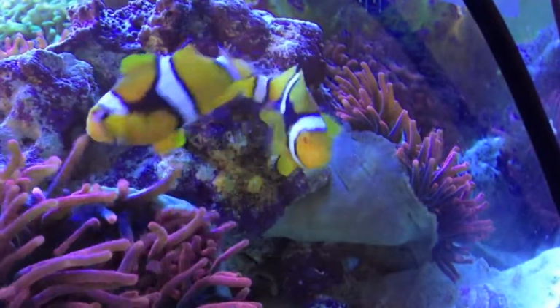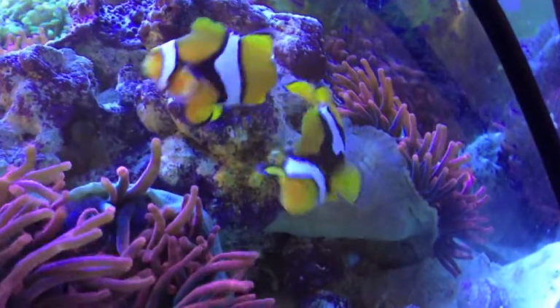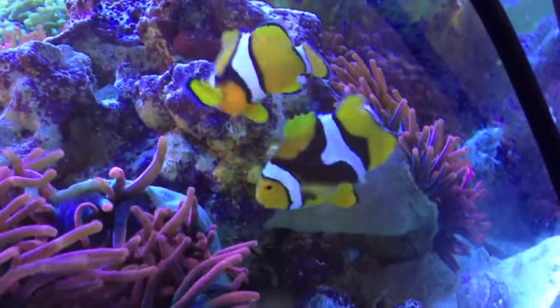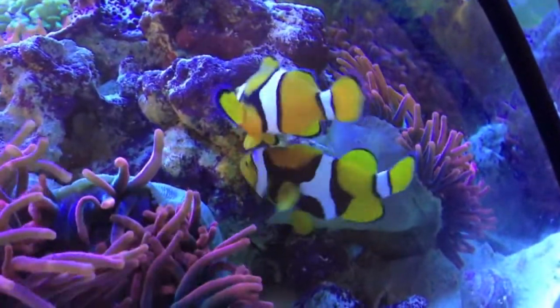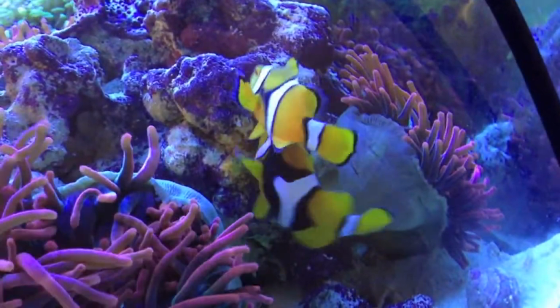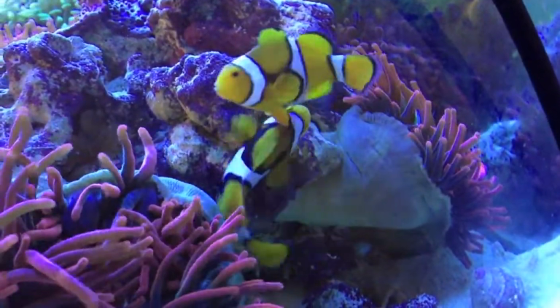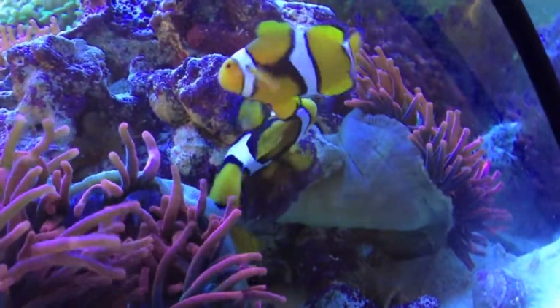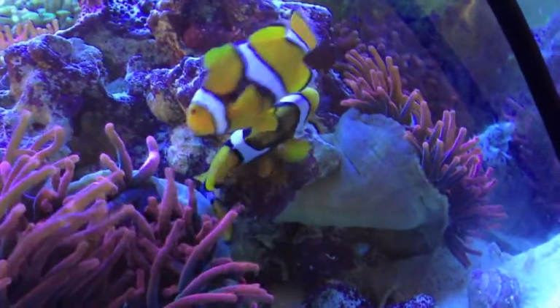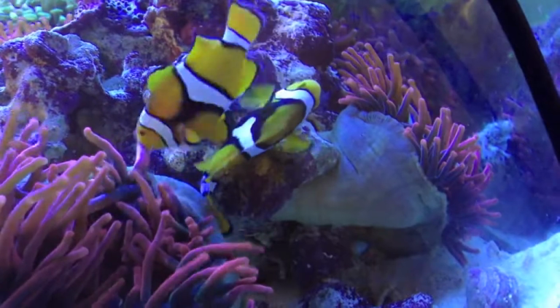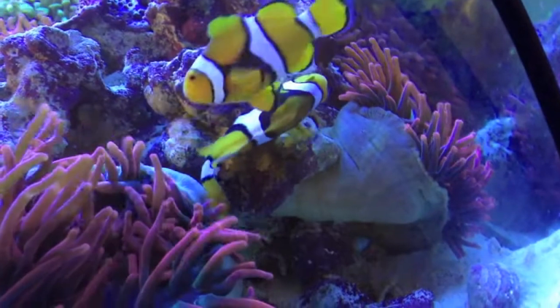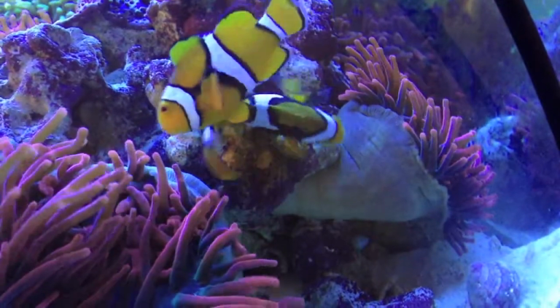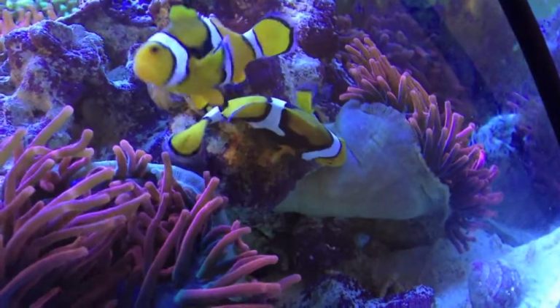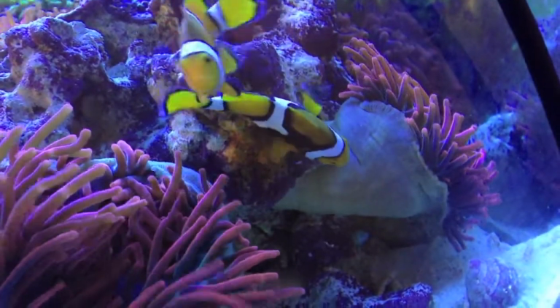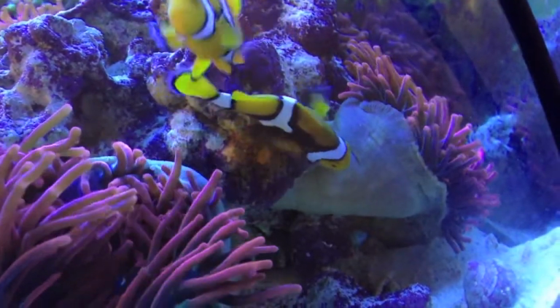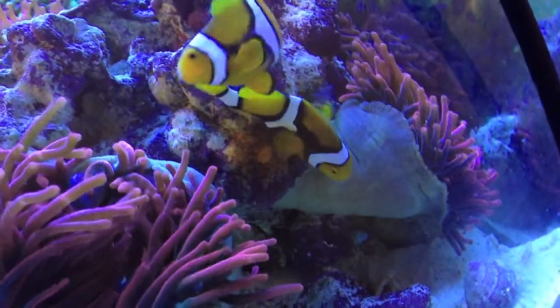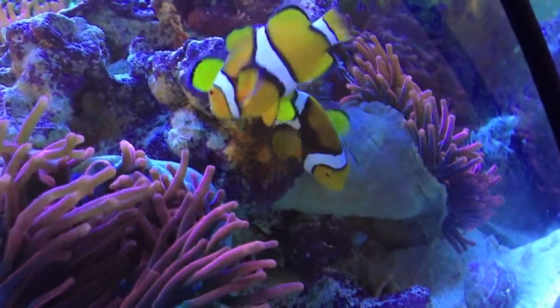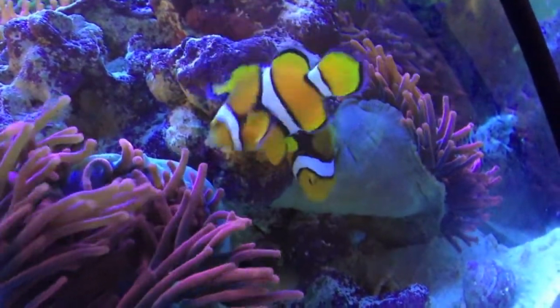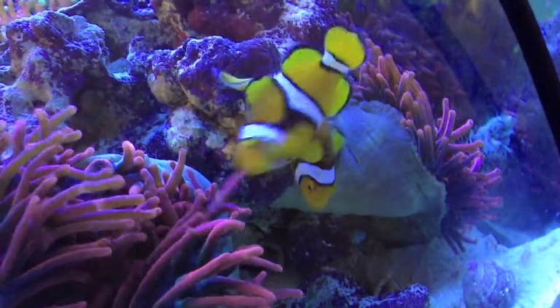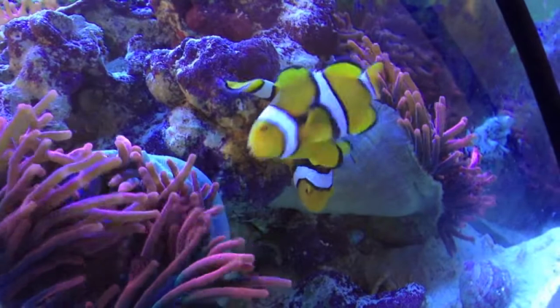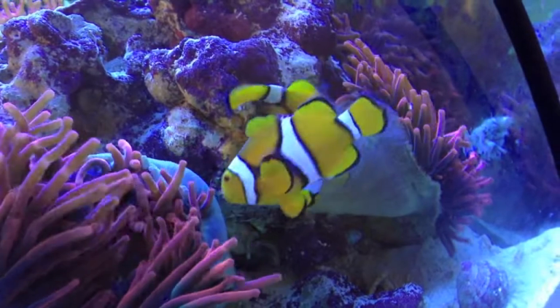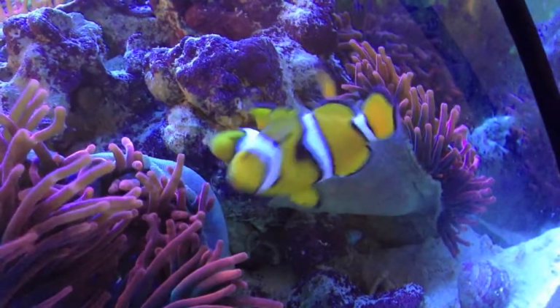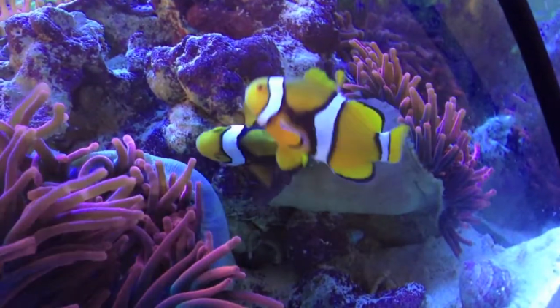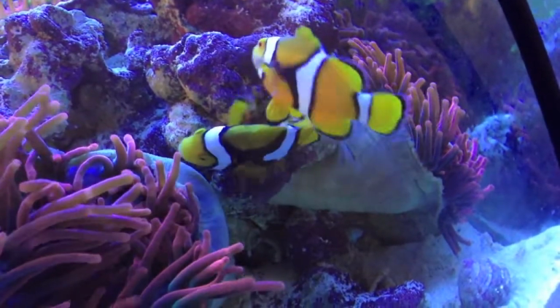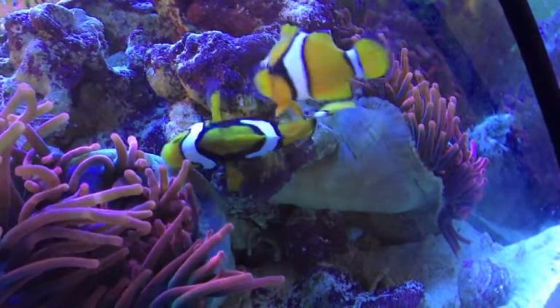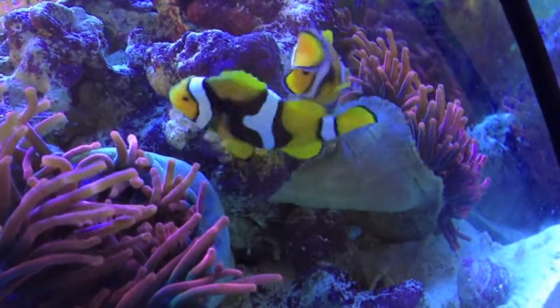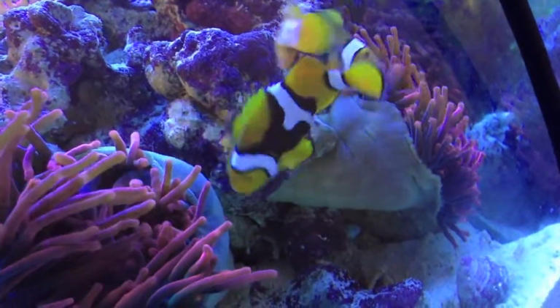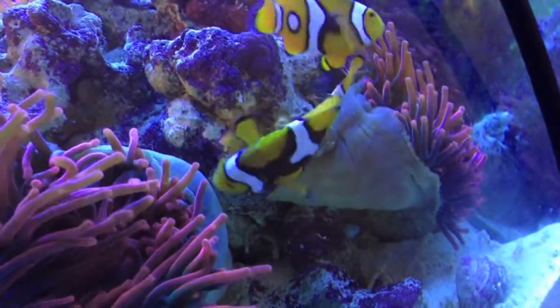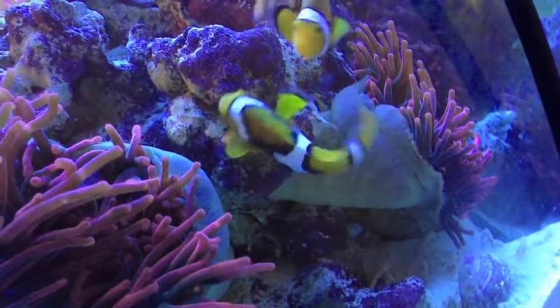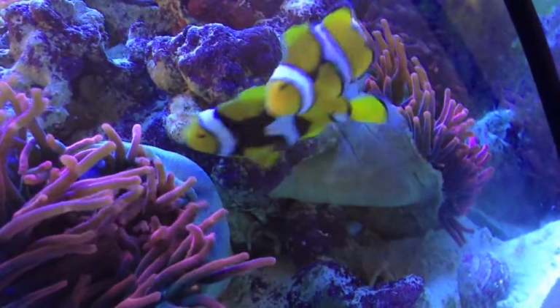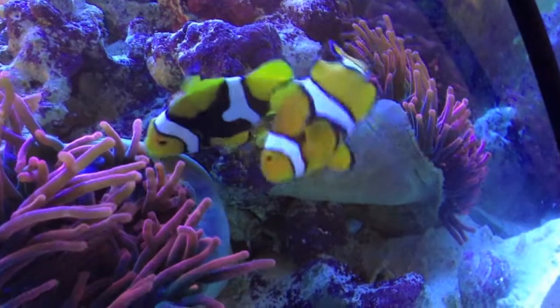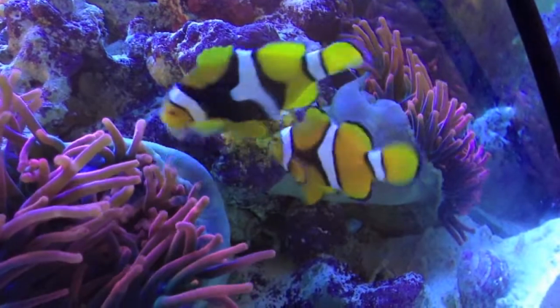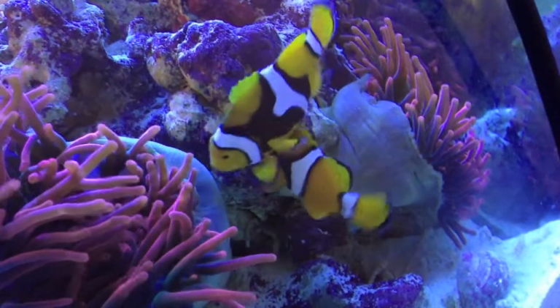Alright, here we got a quick video of my clownfish spawning. This is the third spawn of these clownfish and this is the first time that I caught them in the act. Some interesting things going on here.